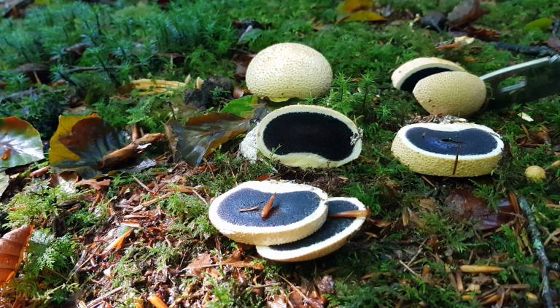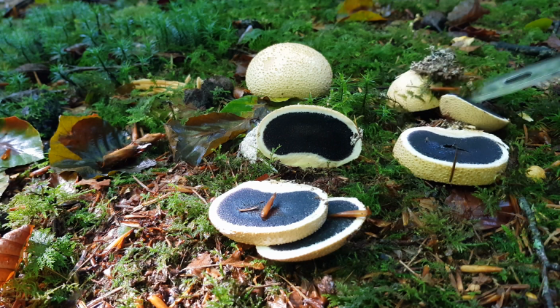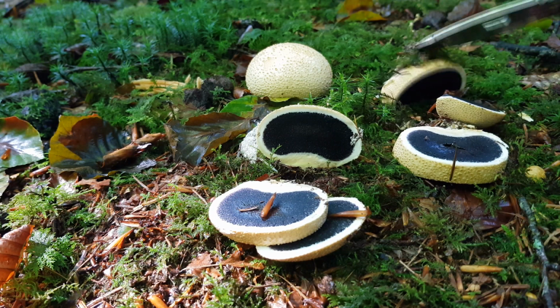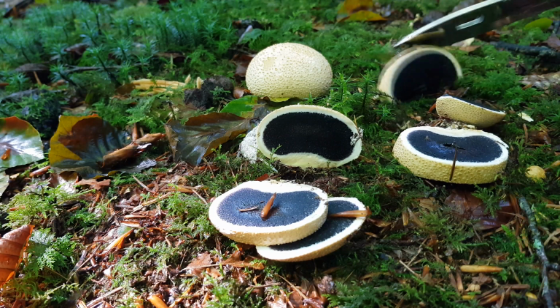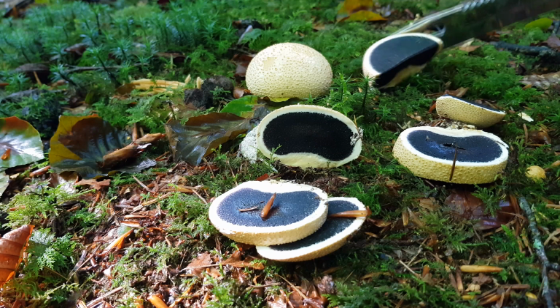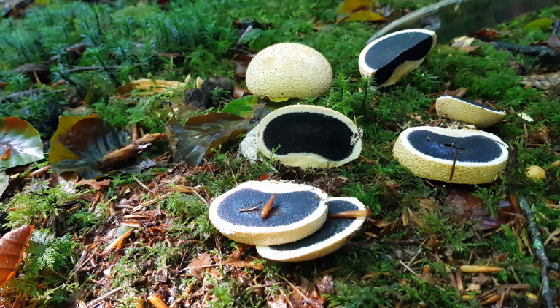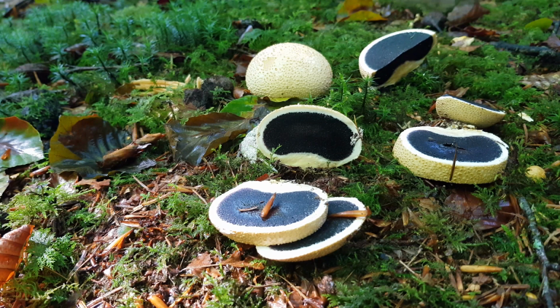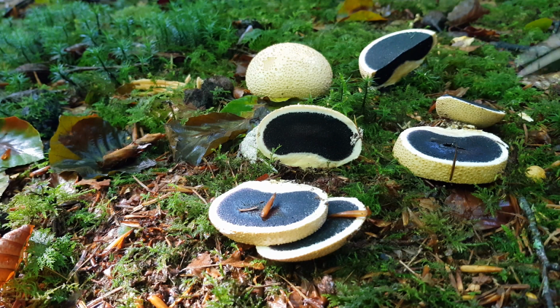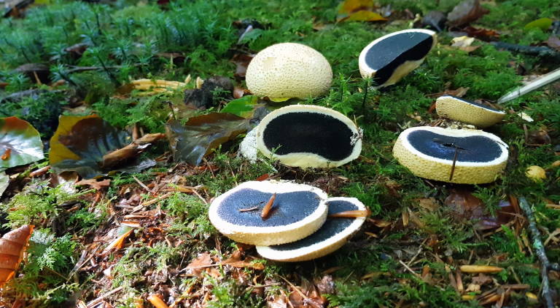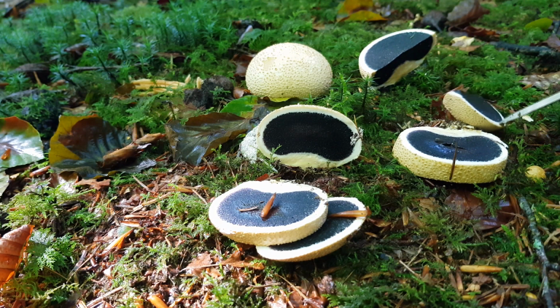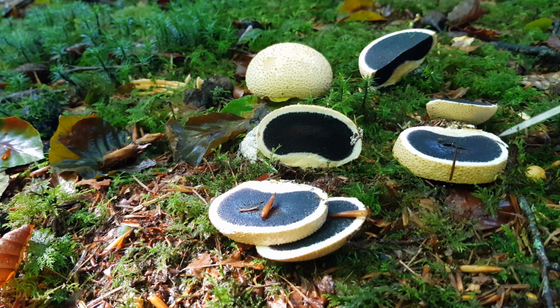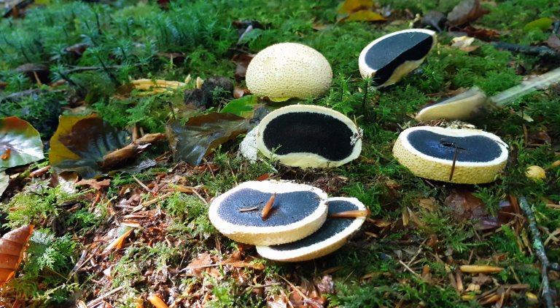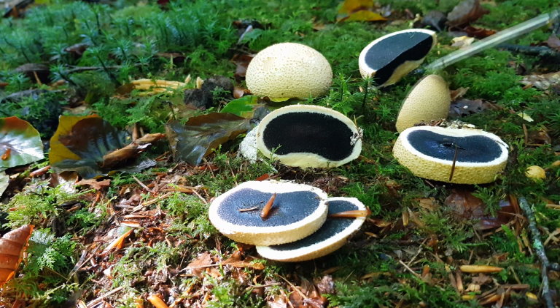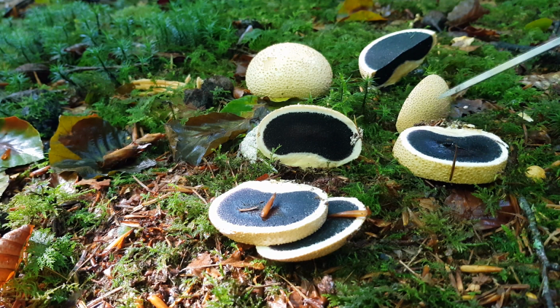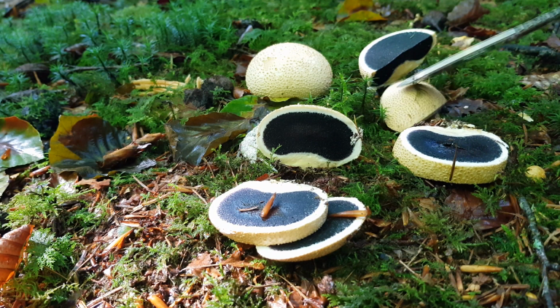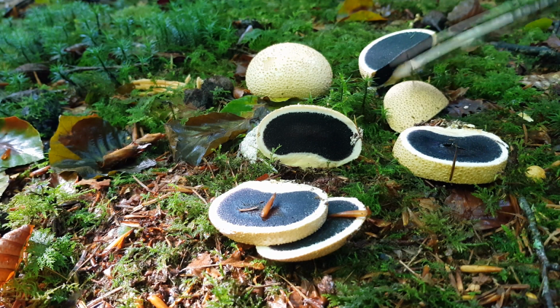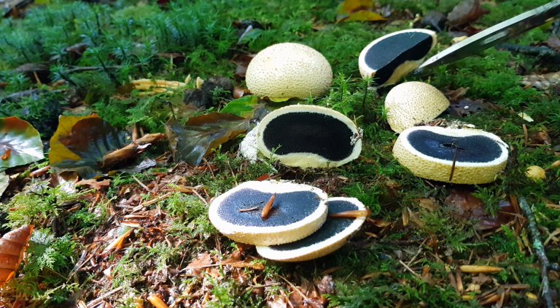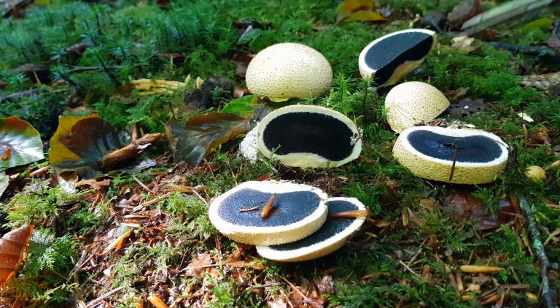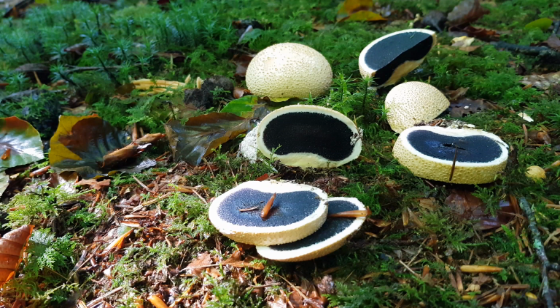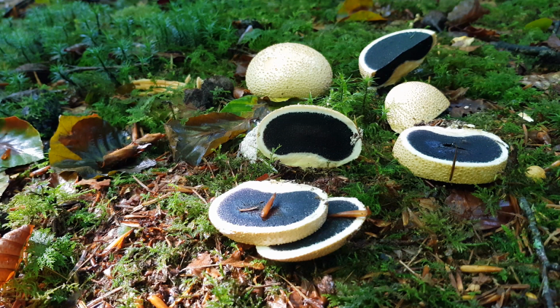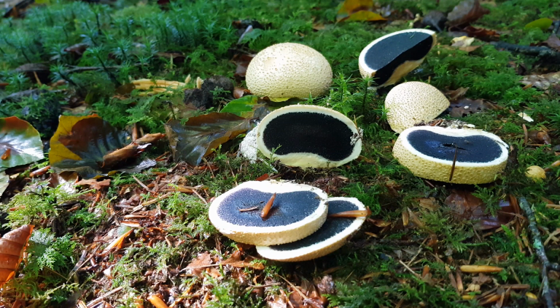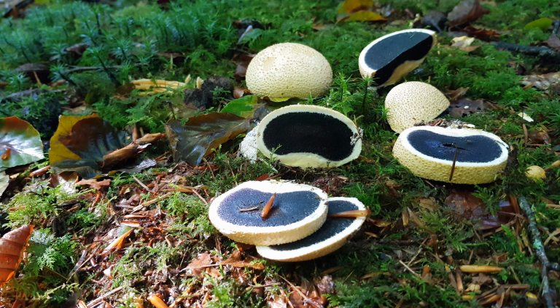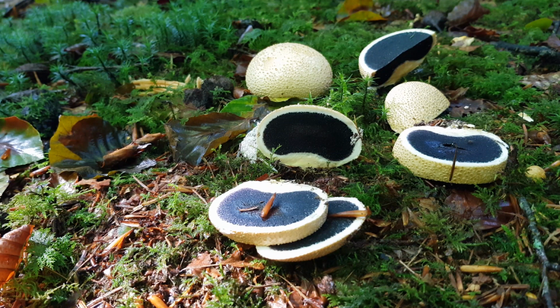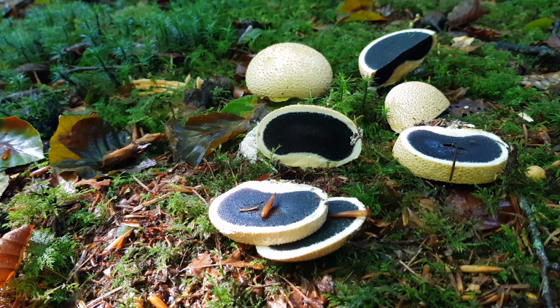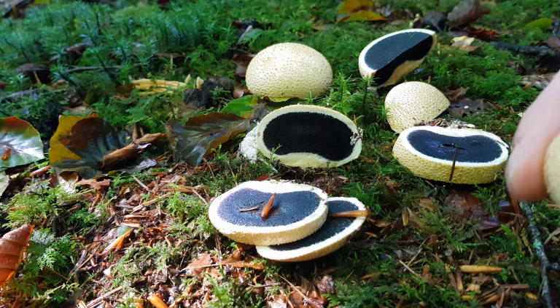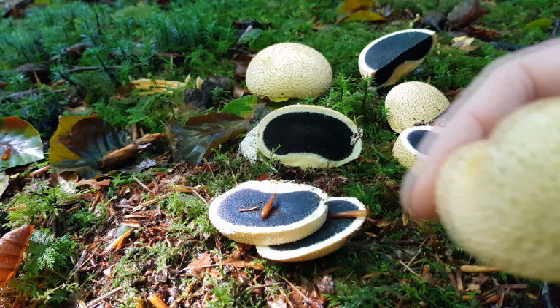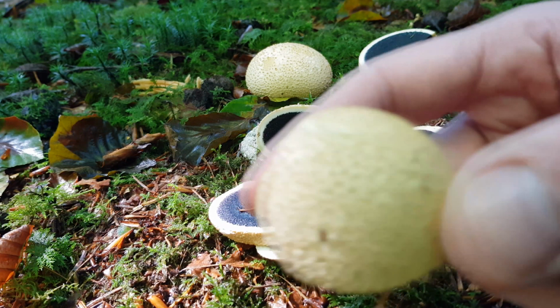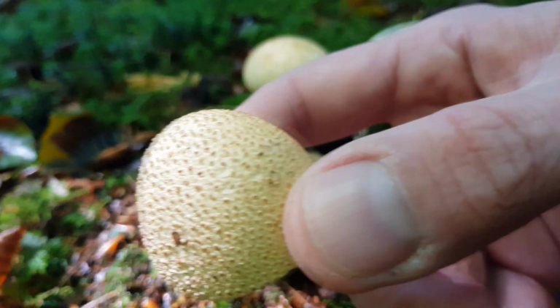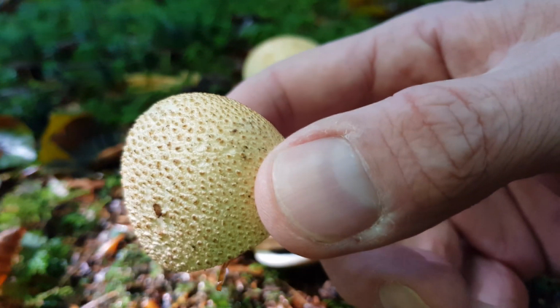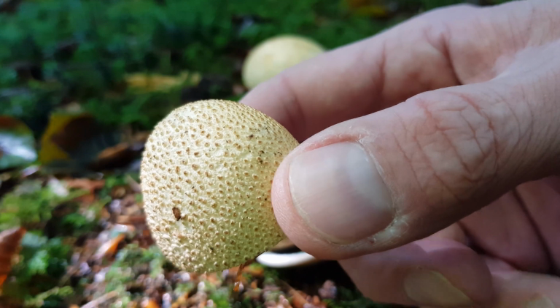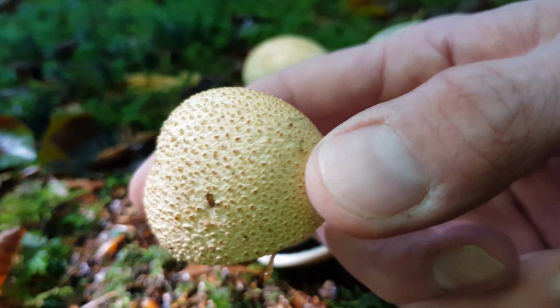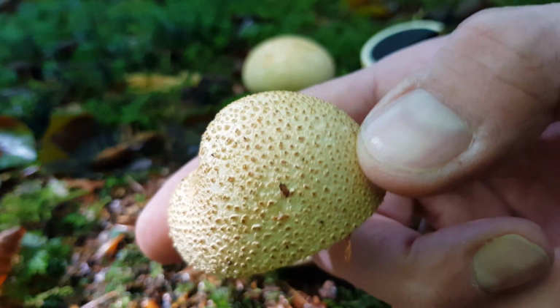These earth balls are often found in late summer through to autumn and can reach a size of about 12cm across. I think it looks like an arctic roll ice cream — very otherworldly.